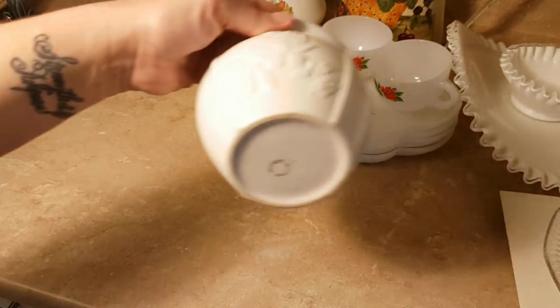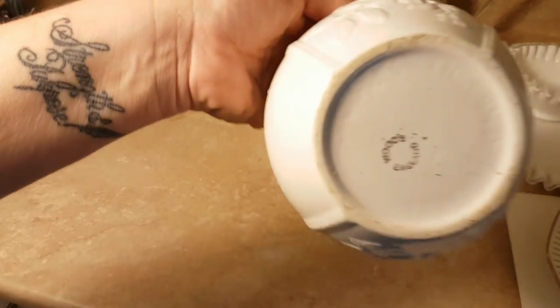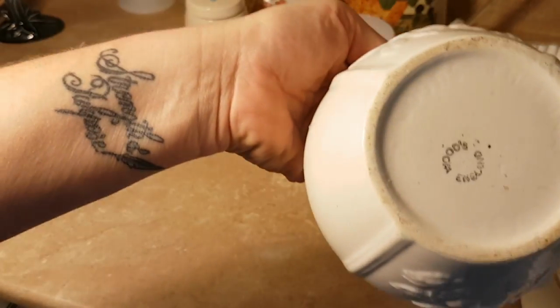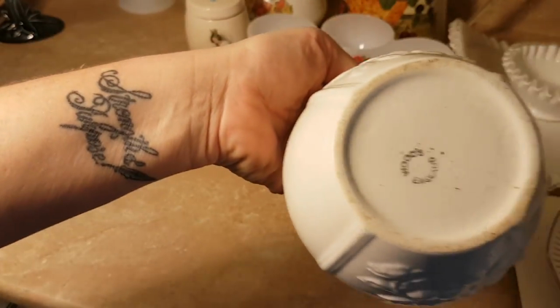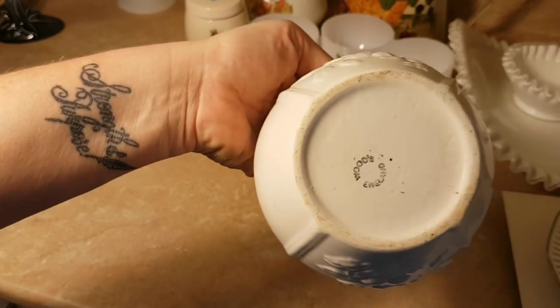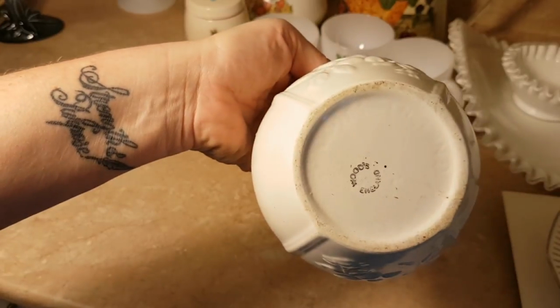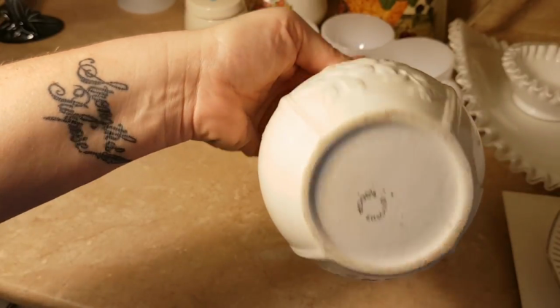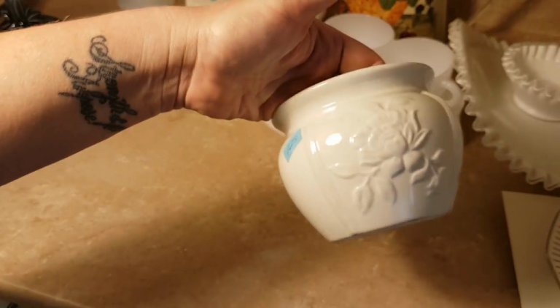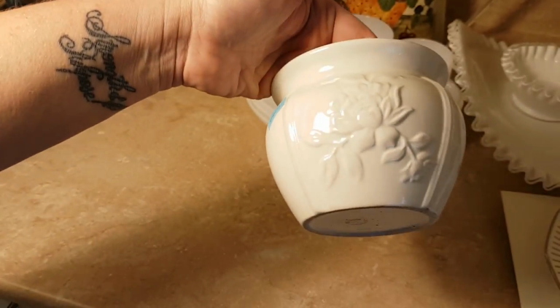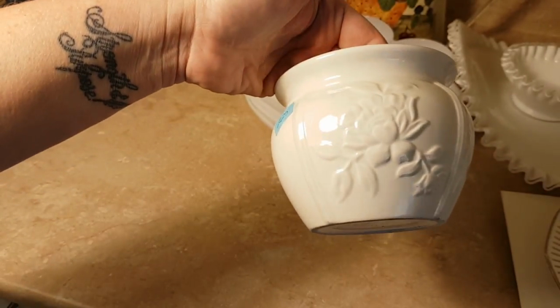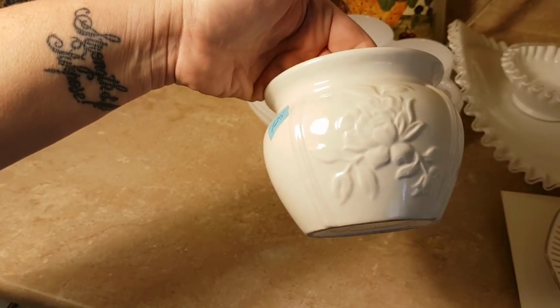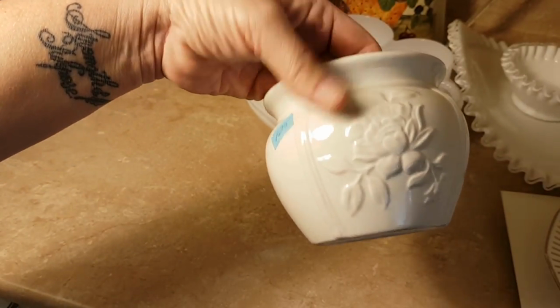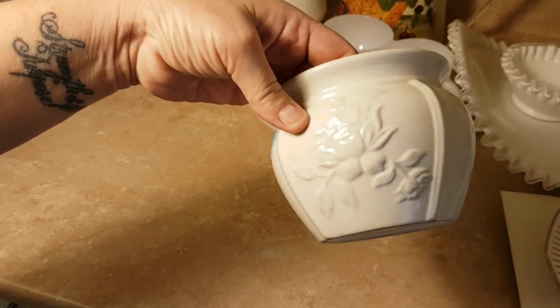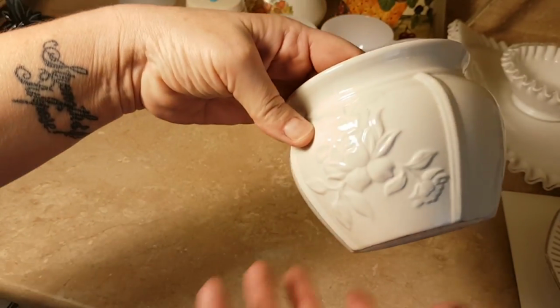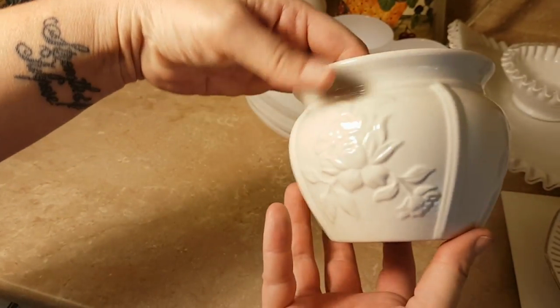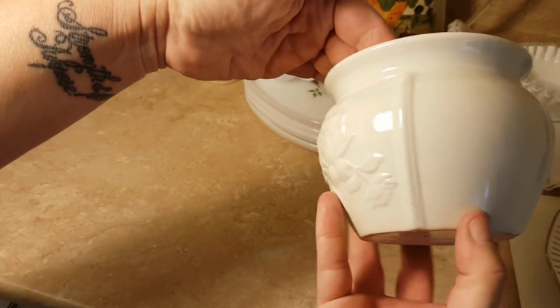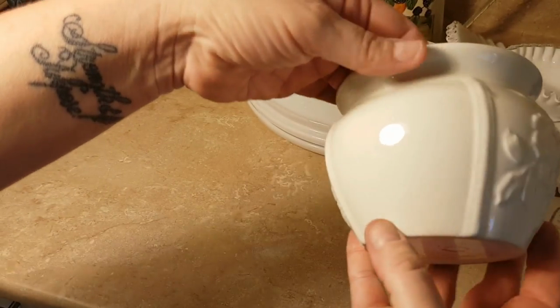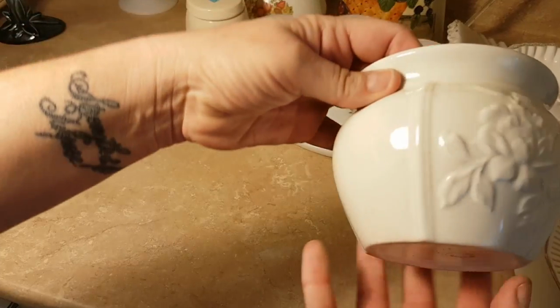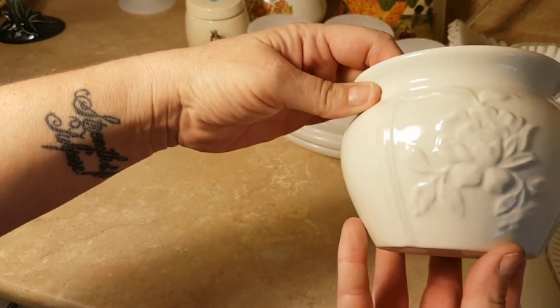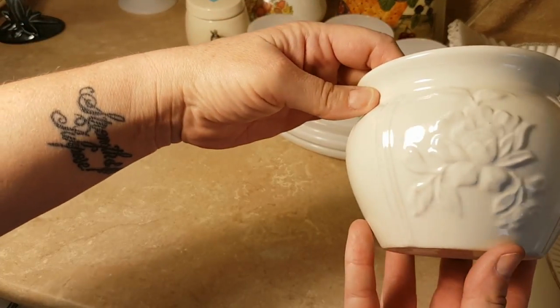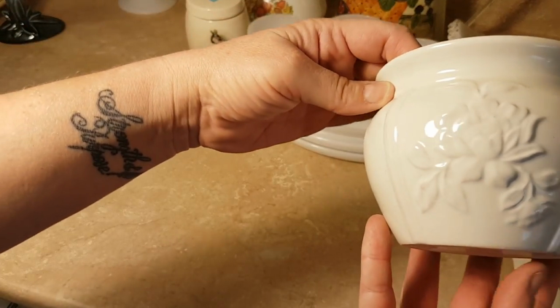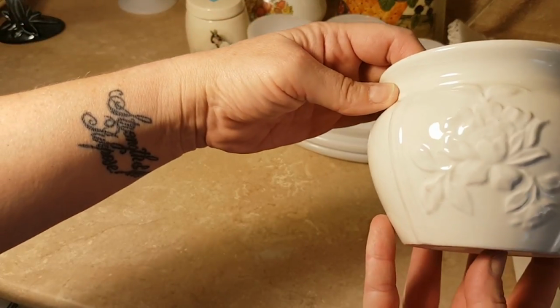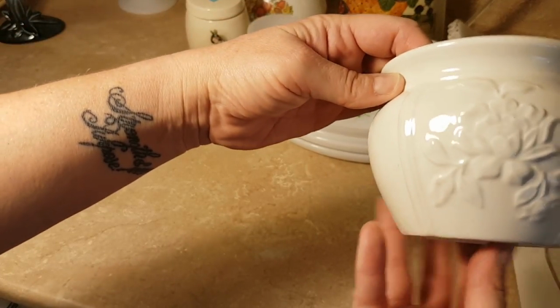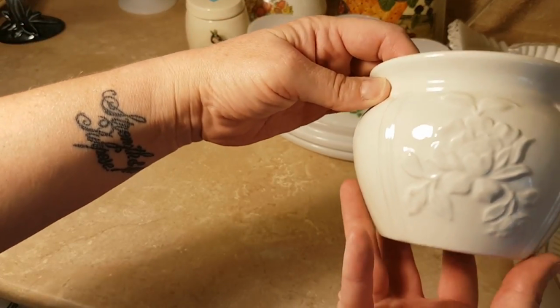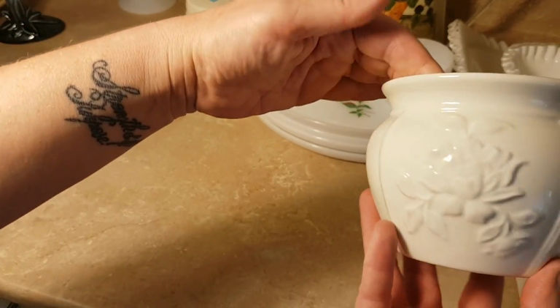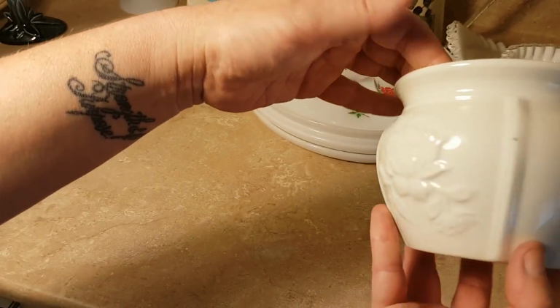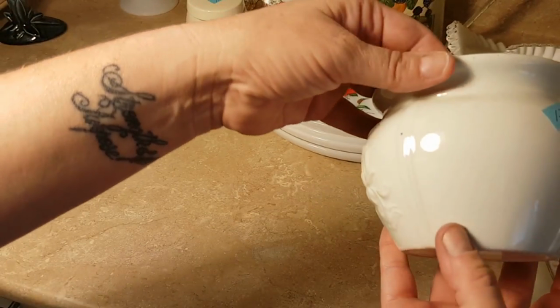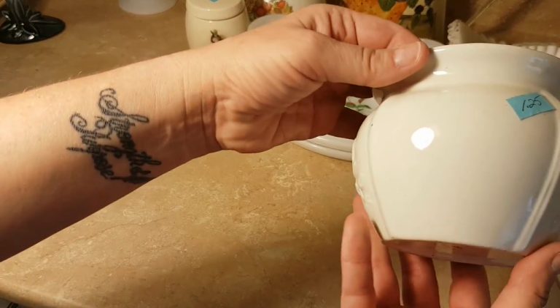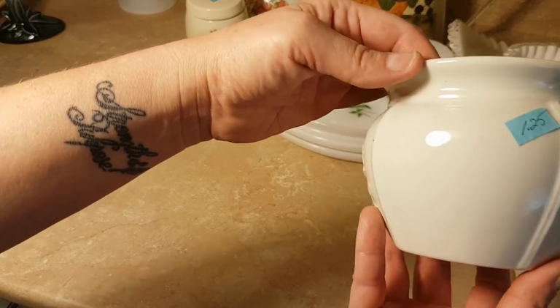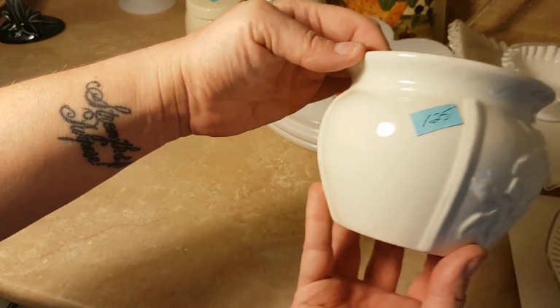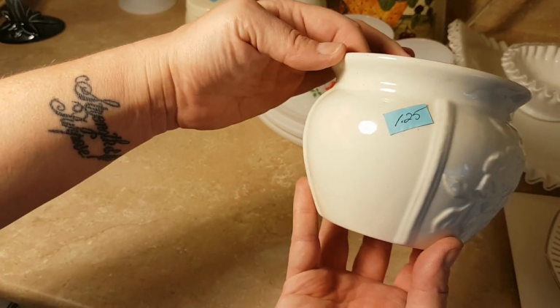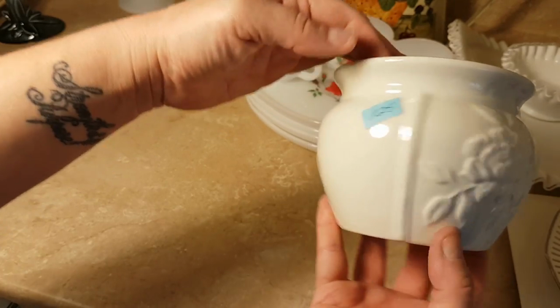This is marked Woods and it's a little planter. It's beautiful — has roses on it as well, kind of a full-blown rose. I paid $1.25 for that.